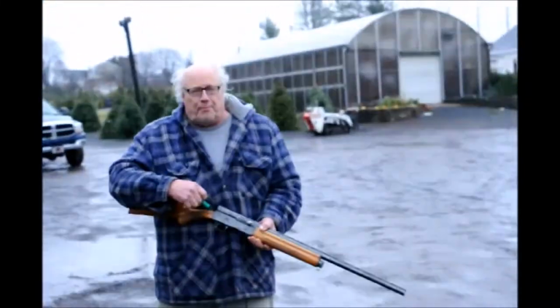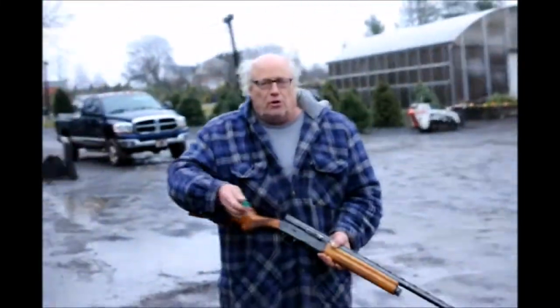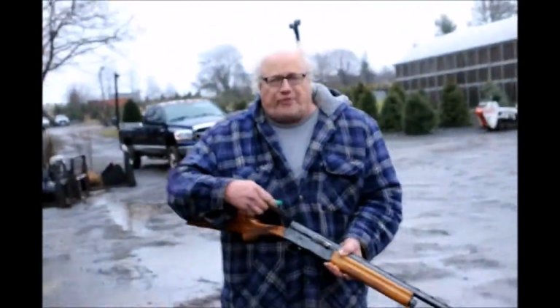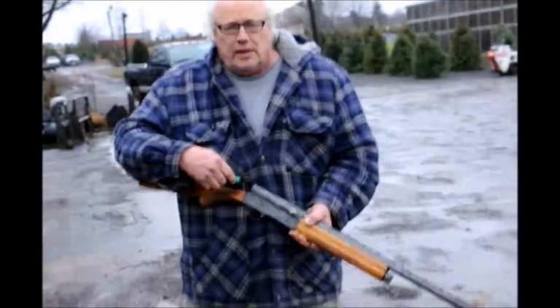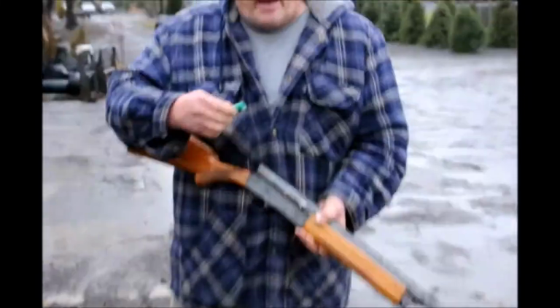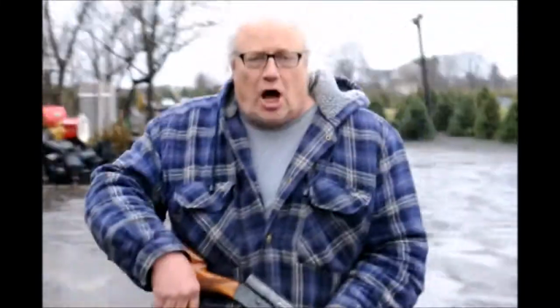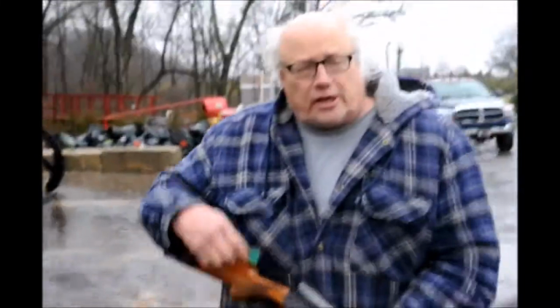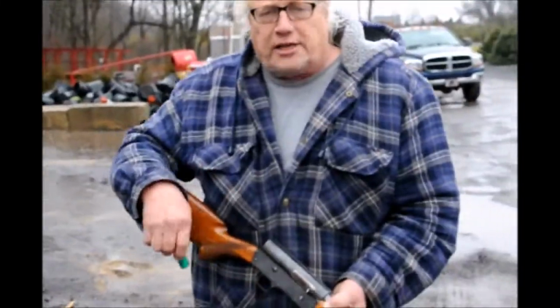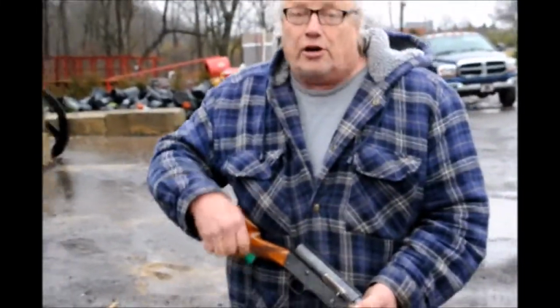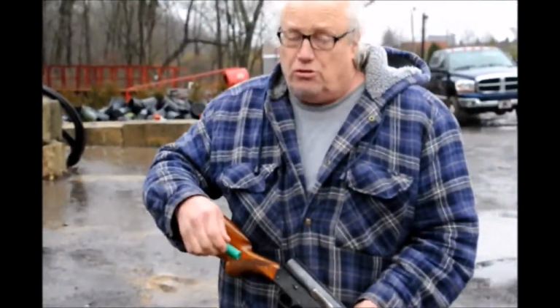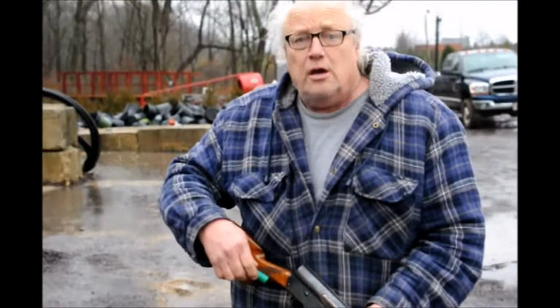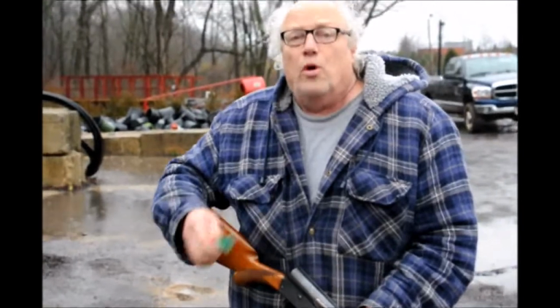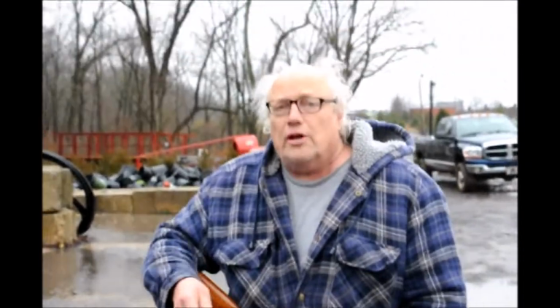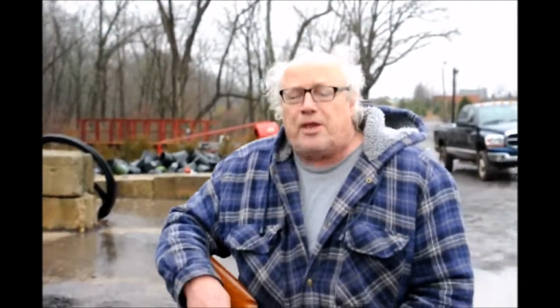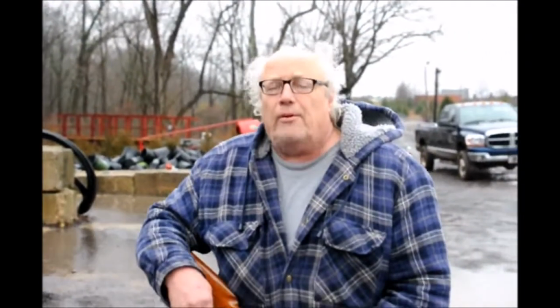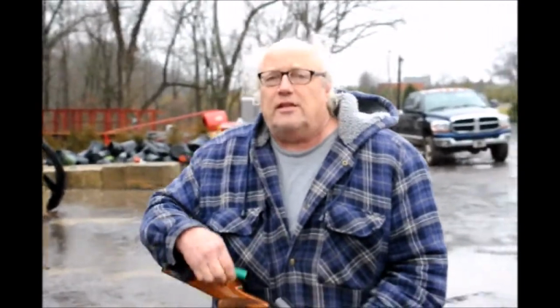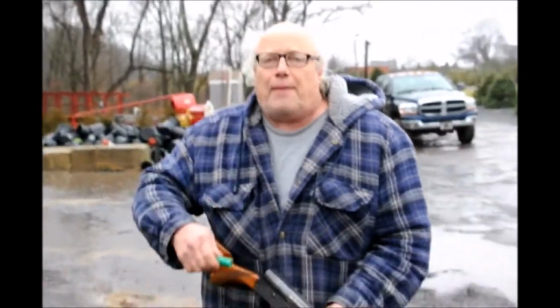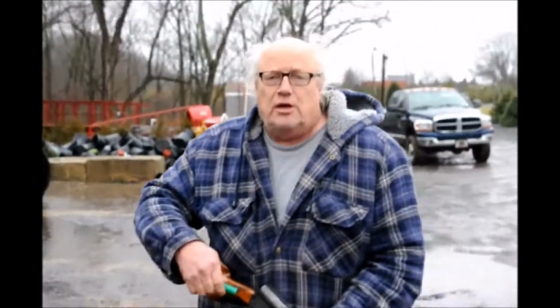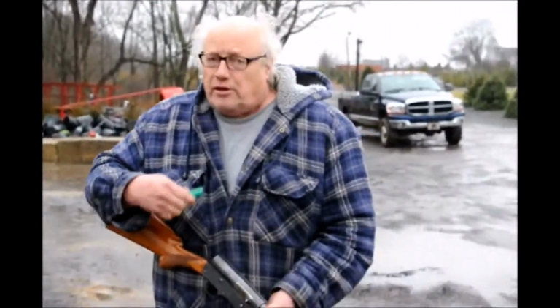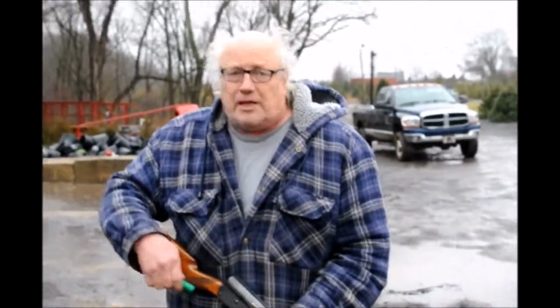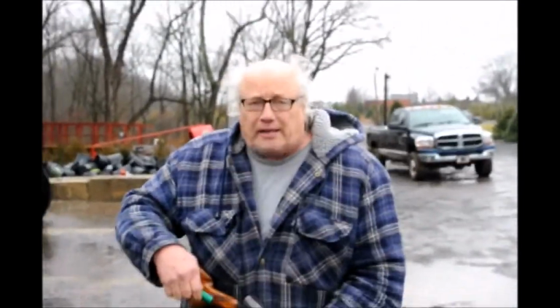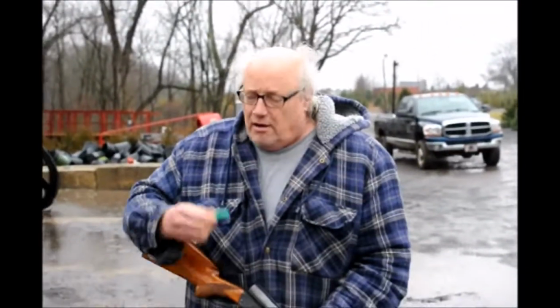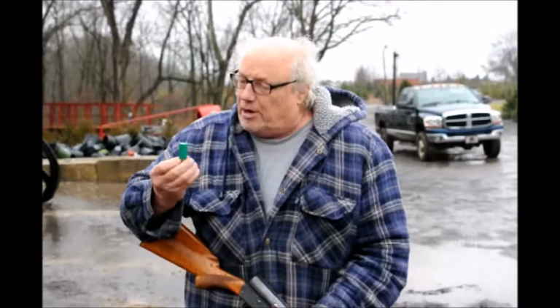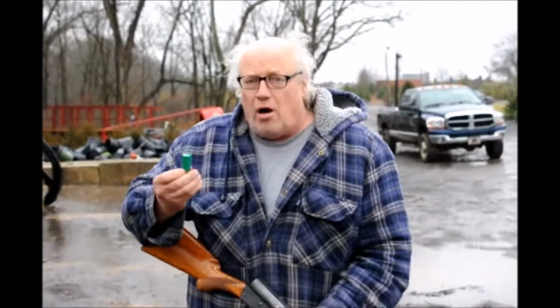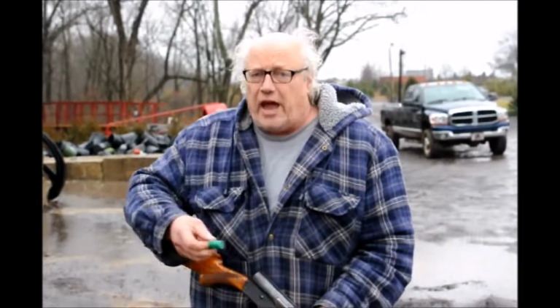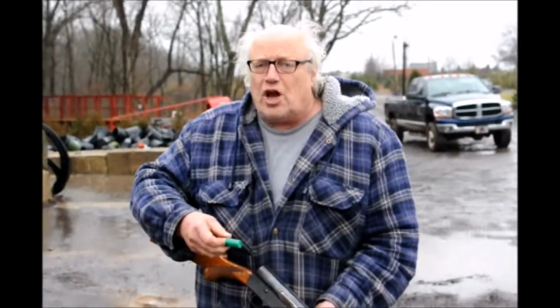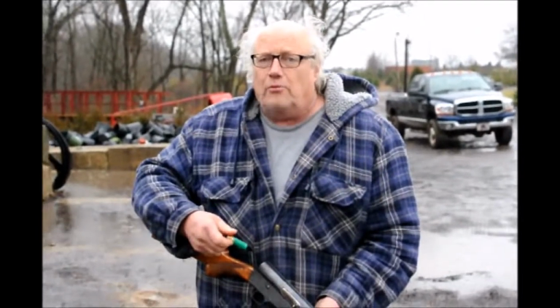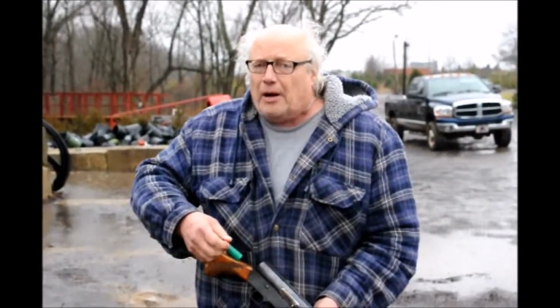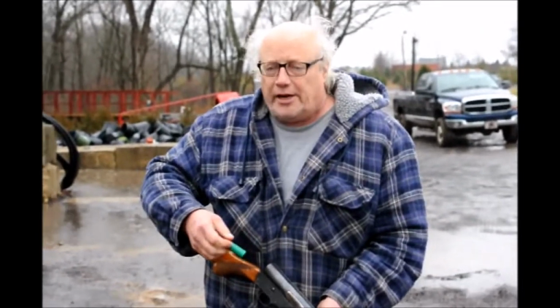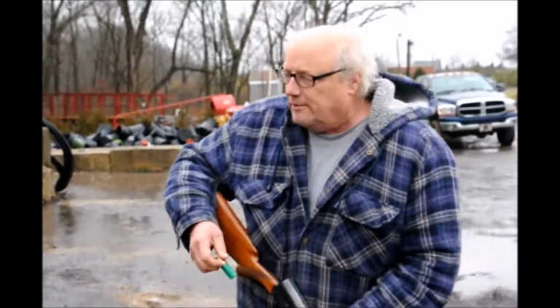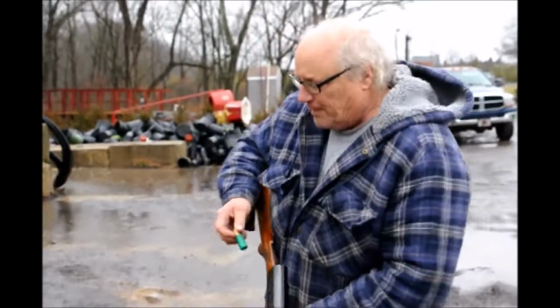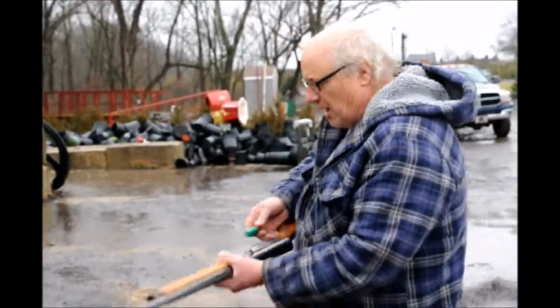Somebody's in your office and they have a gun — like a shotgun — and they're going to shoot you. Will your laptop prevent the damage that could be expected from a 12-gauge shotgun with buckshot in it? Here we go.